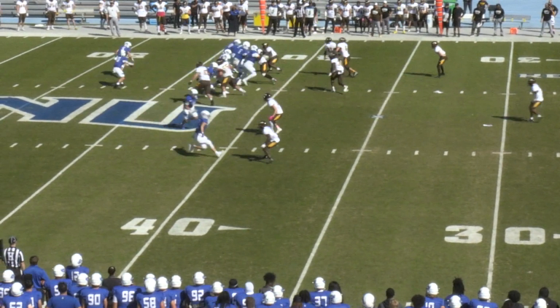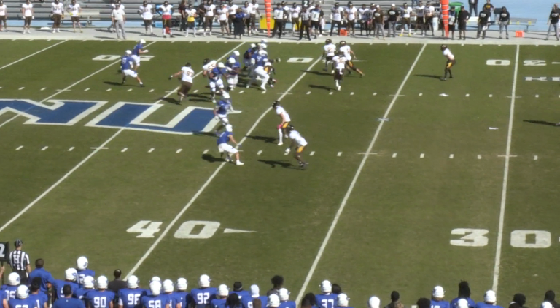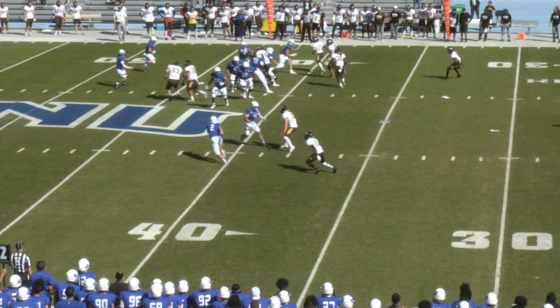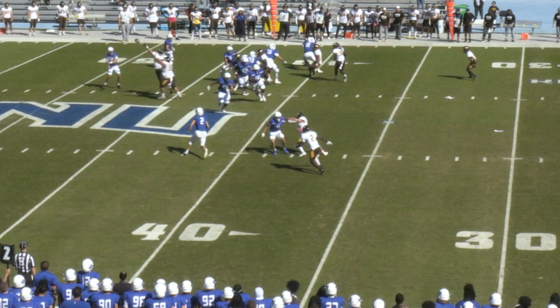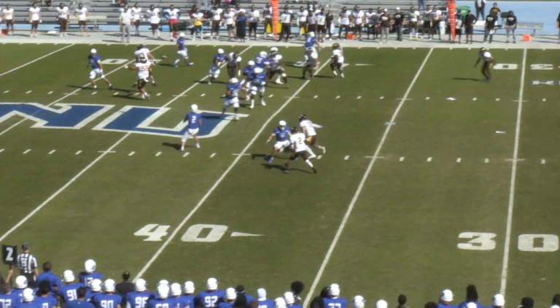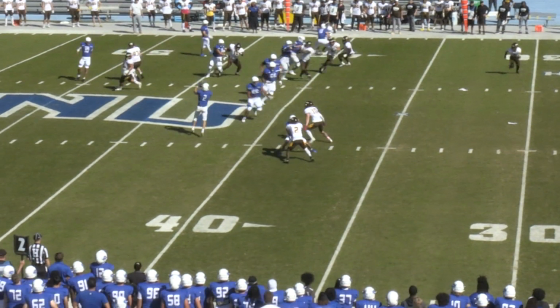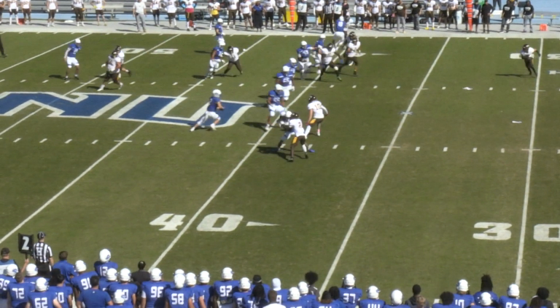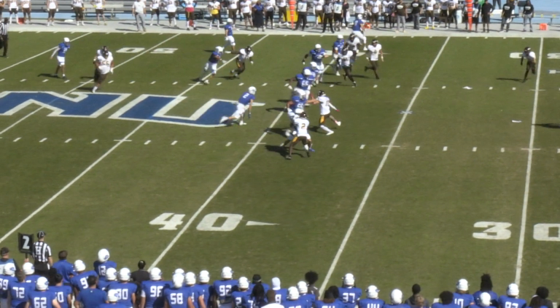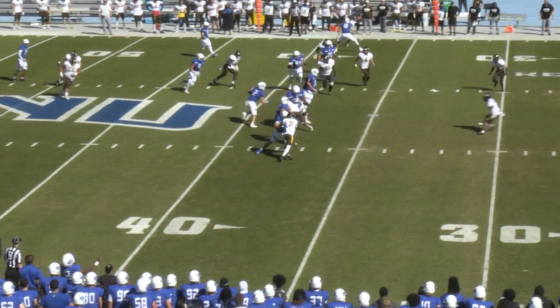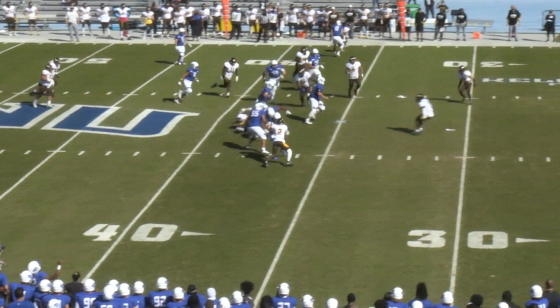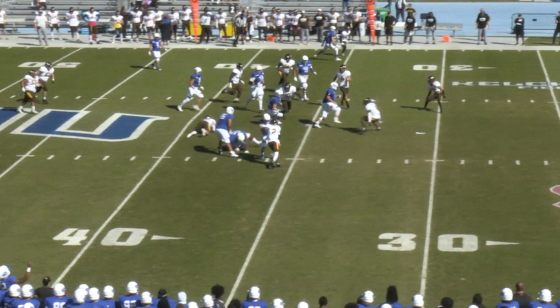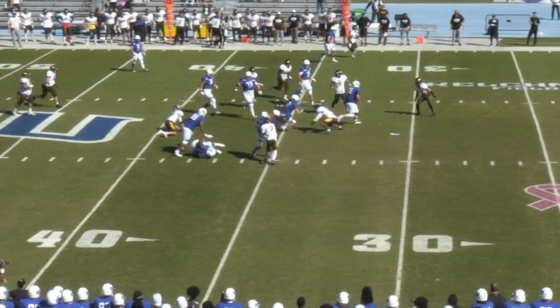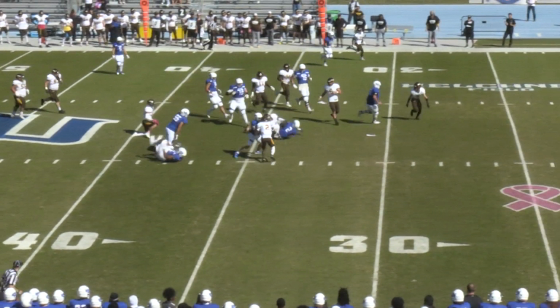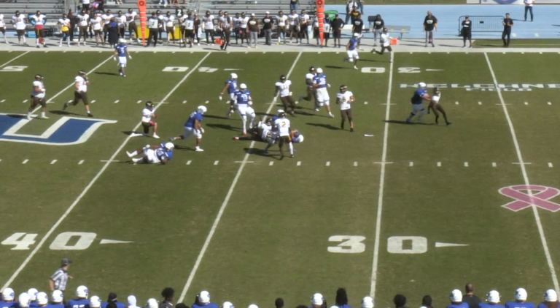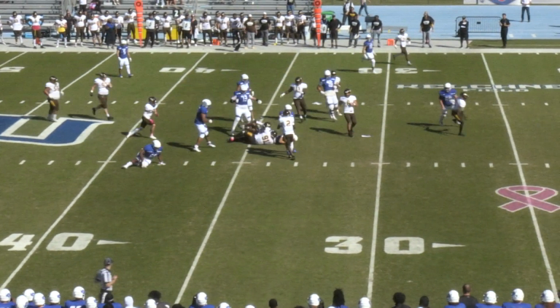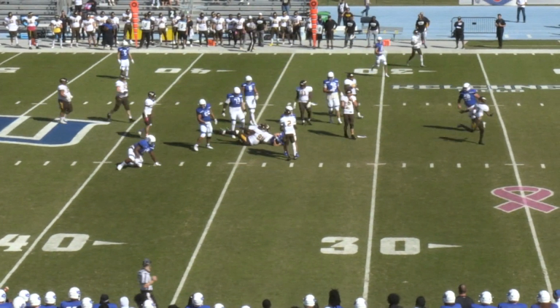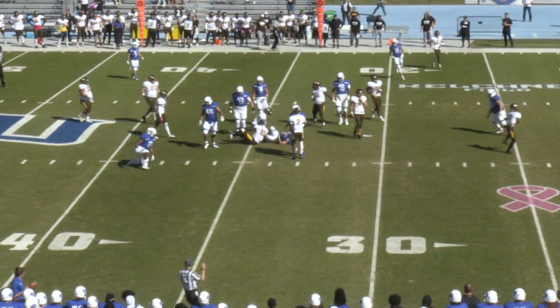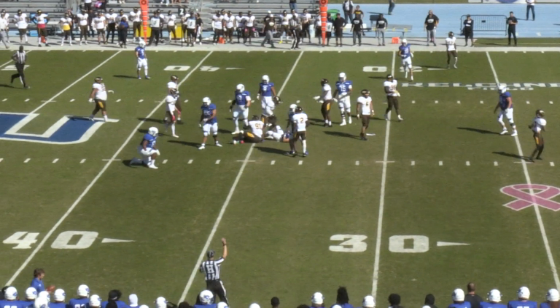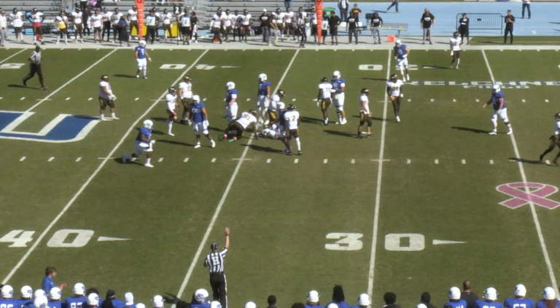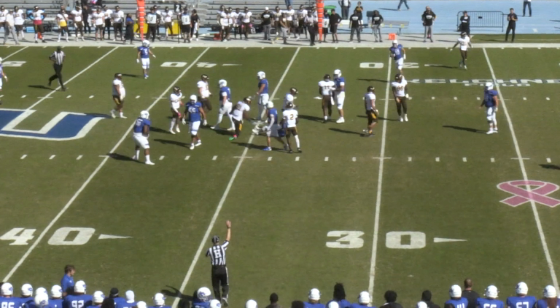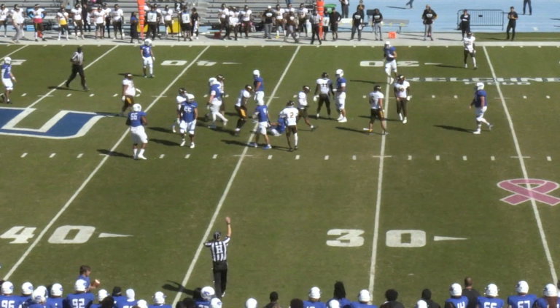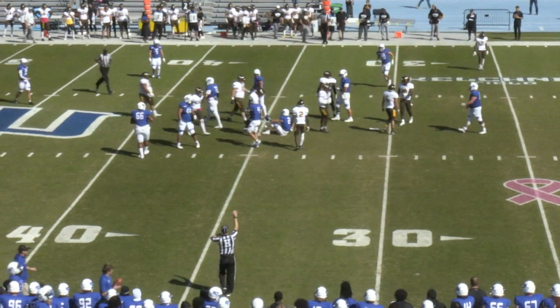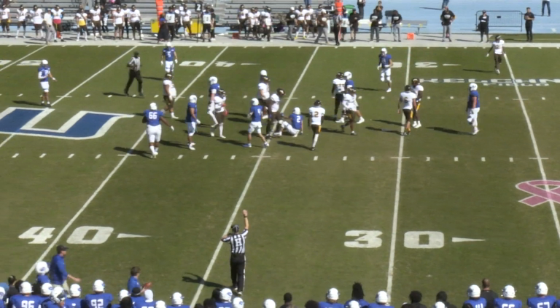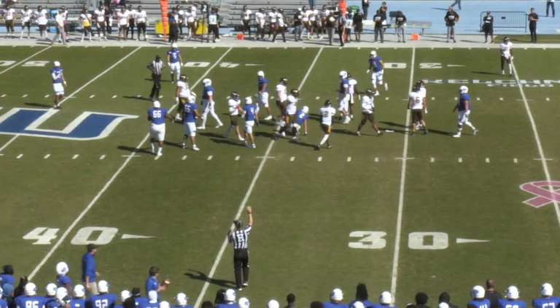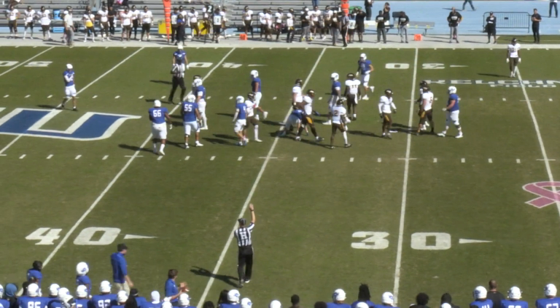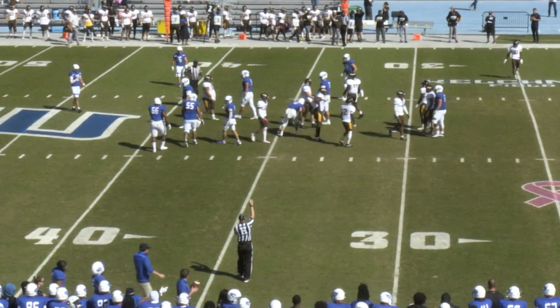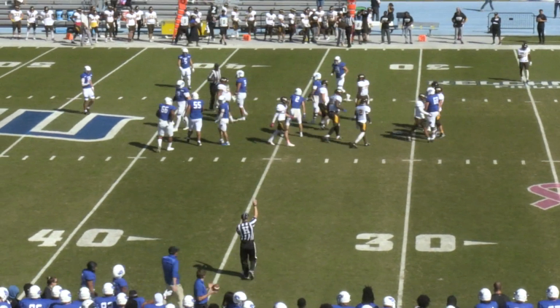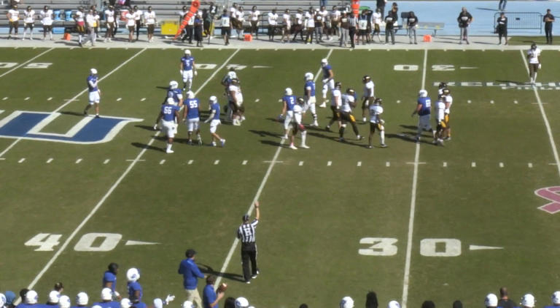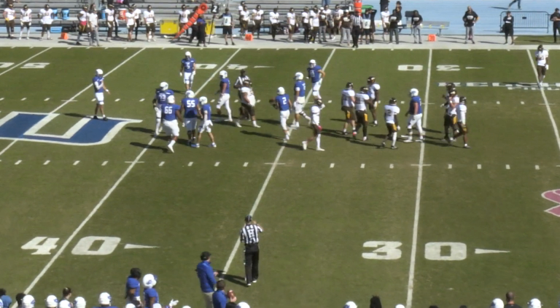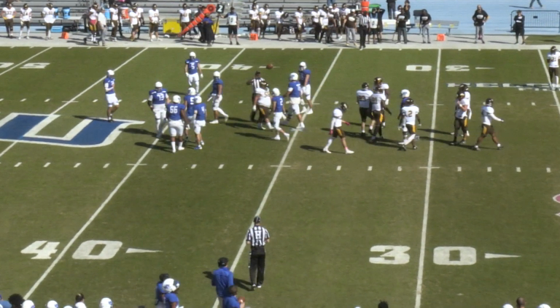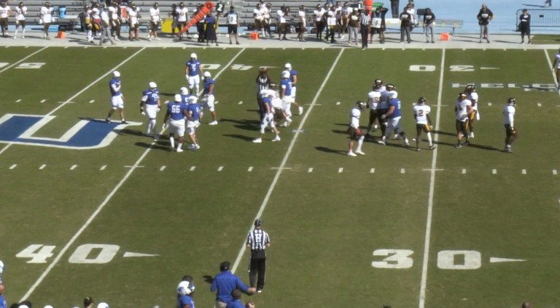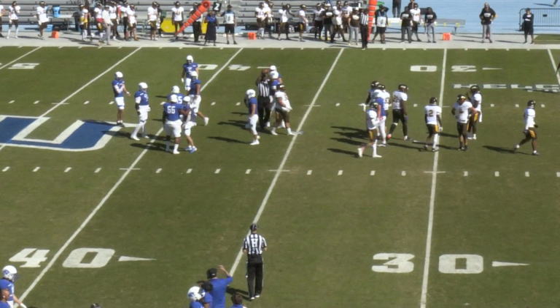Barham in motion on second down and eight. They fake the pitch and send it back to Colin Hart. Hart goes up the middle, inside the 35 and down to the 34. That's the spot they needed to get to and it is going to be enough for a Captain first down.